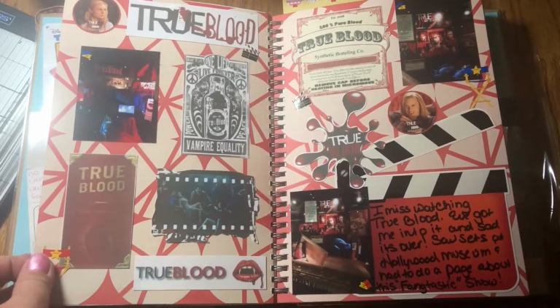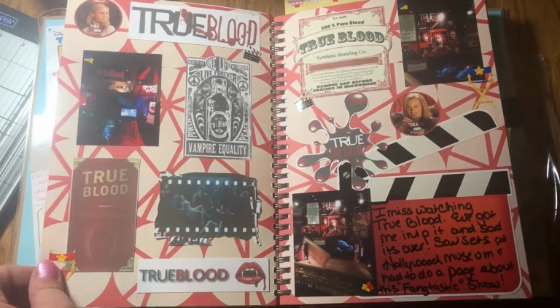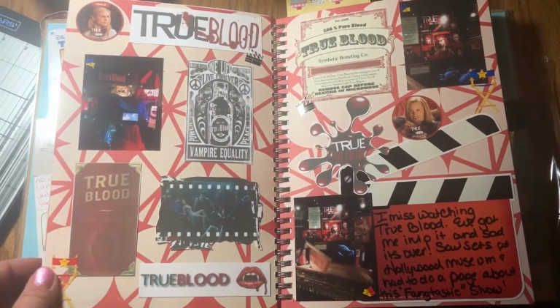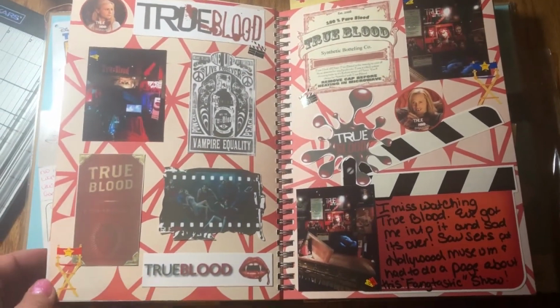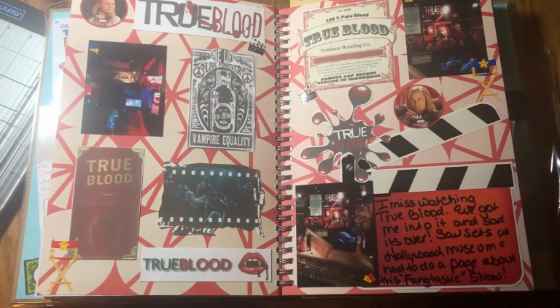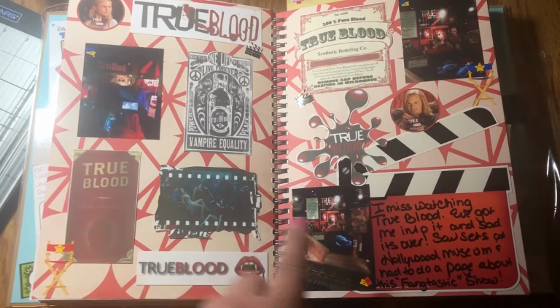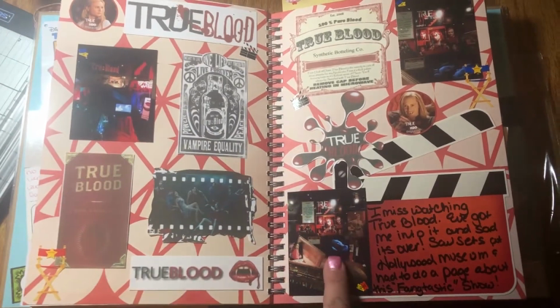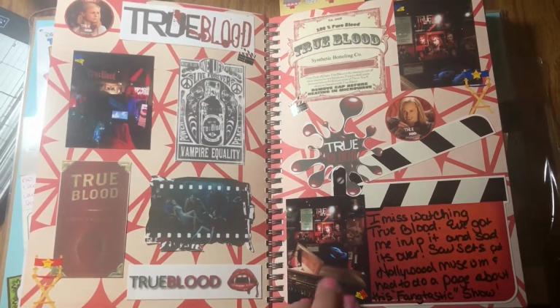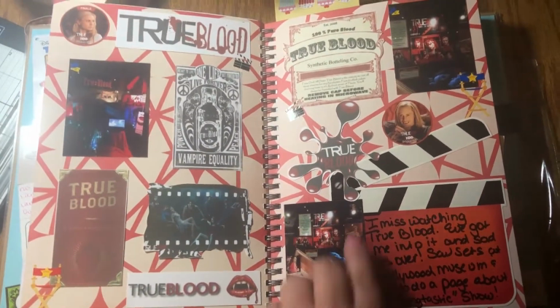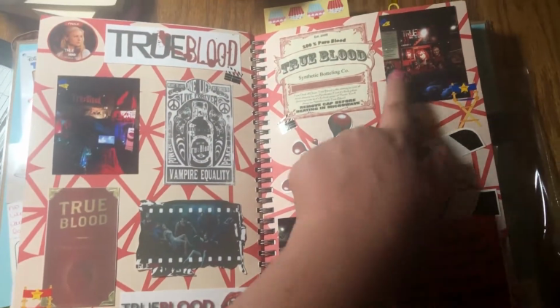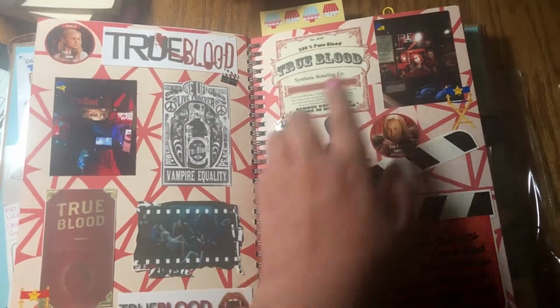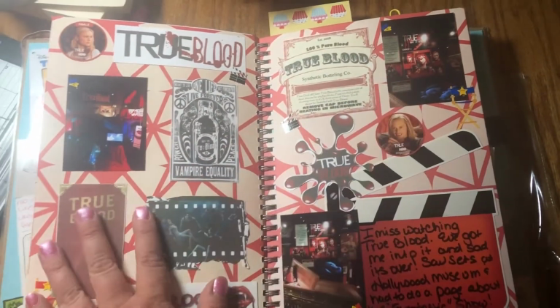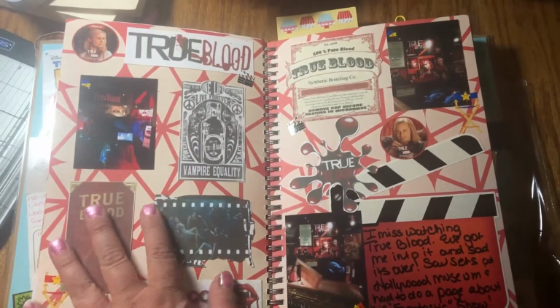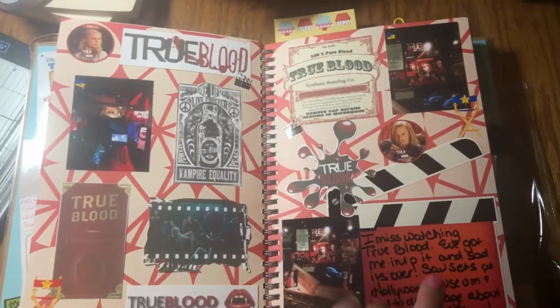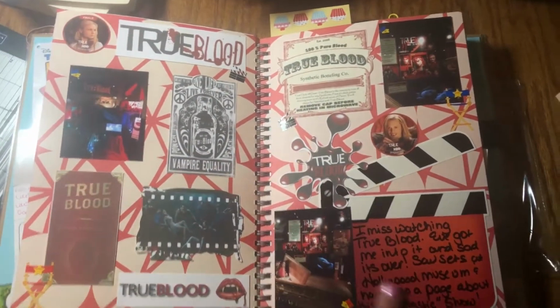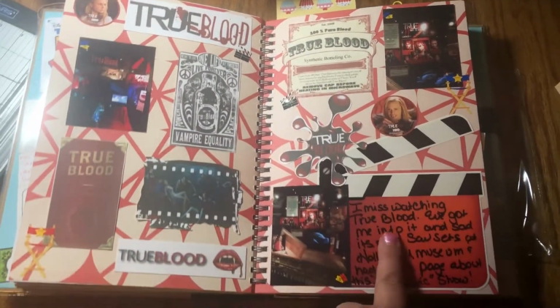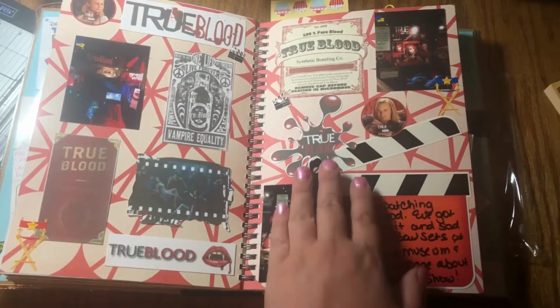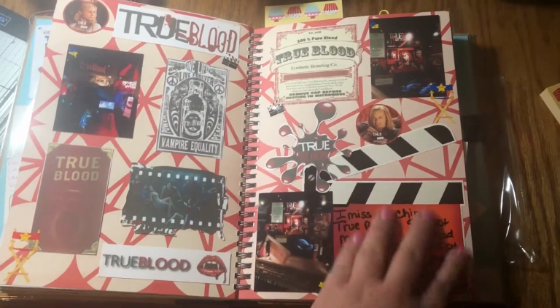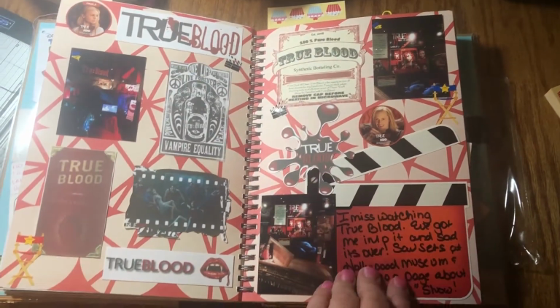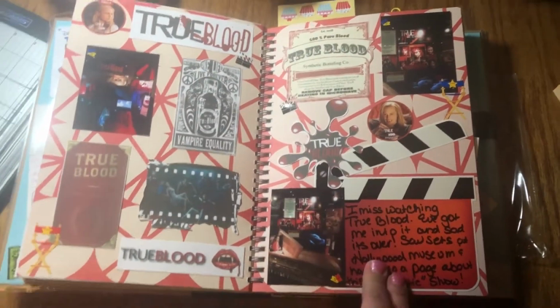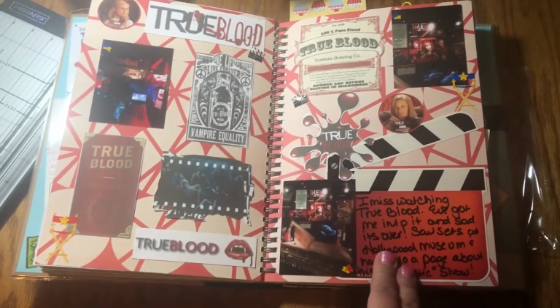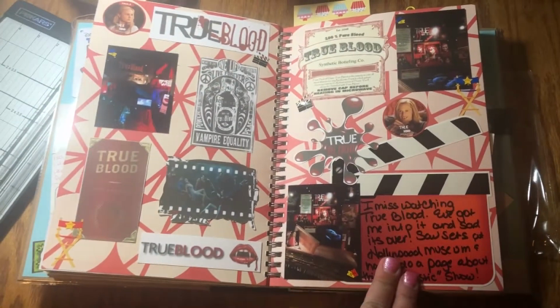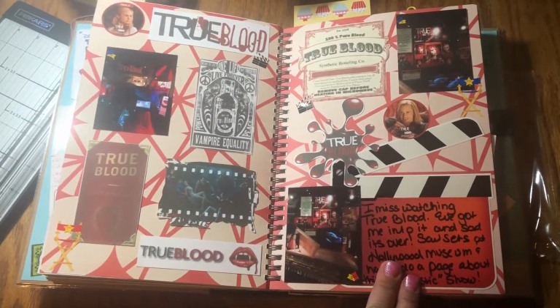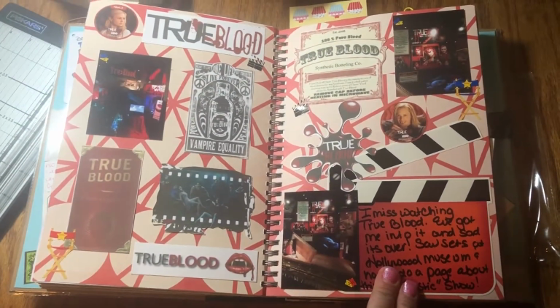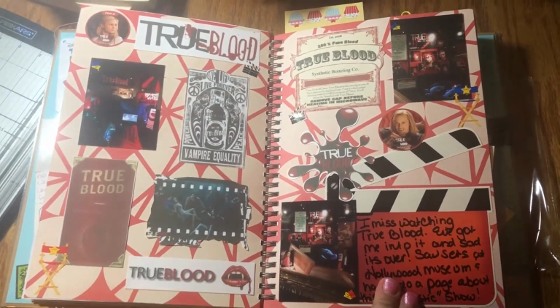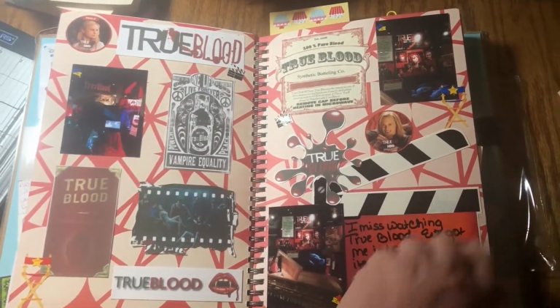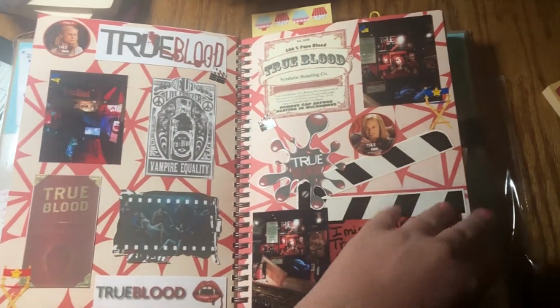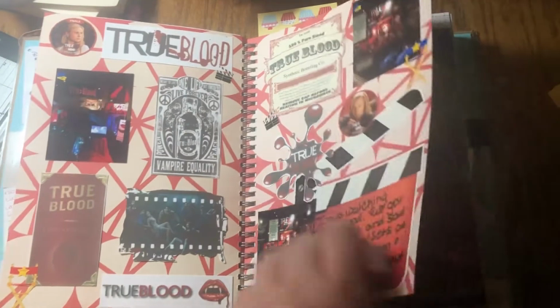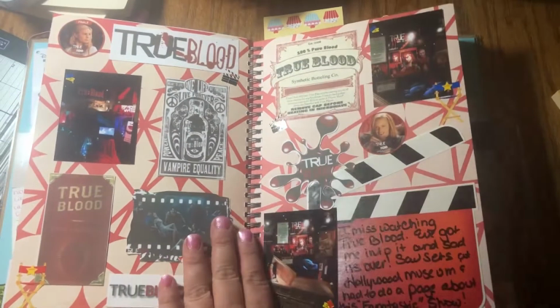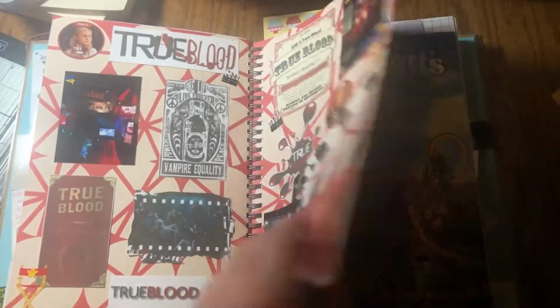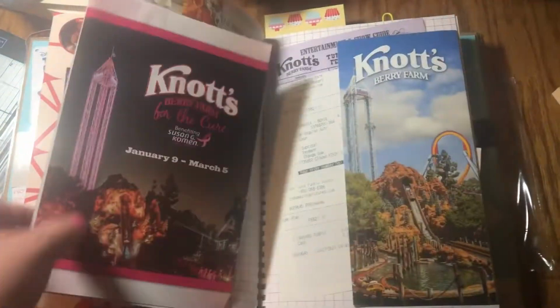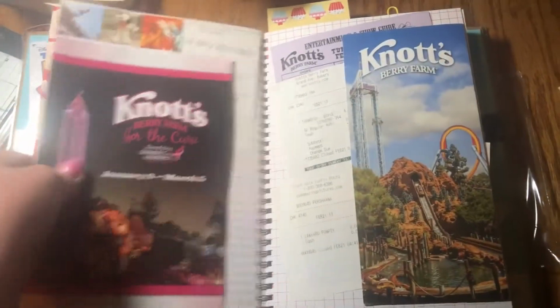Another True Blood page — this was at the Hollywood Museum. And then I just used one of these things as a journal card; I think they're from the Dollar Tree or 99 cent store. And some printables — love that show.